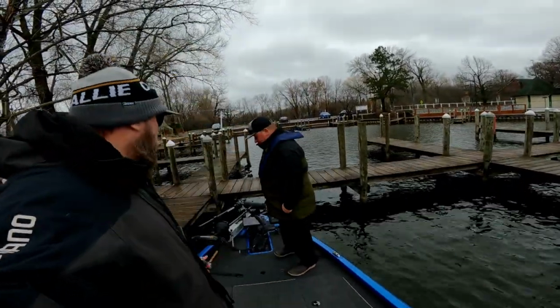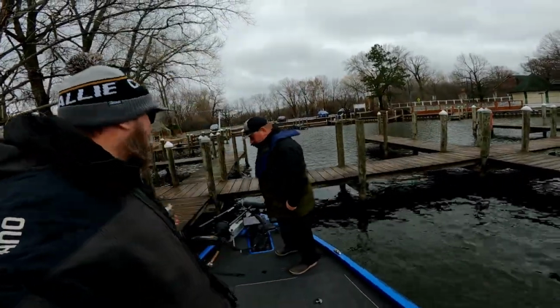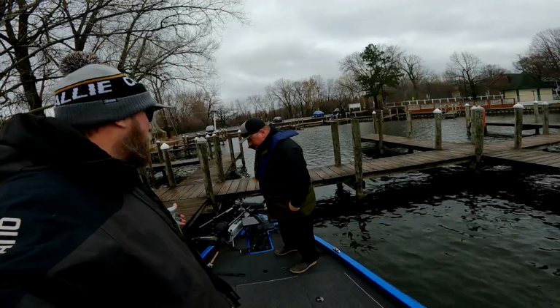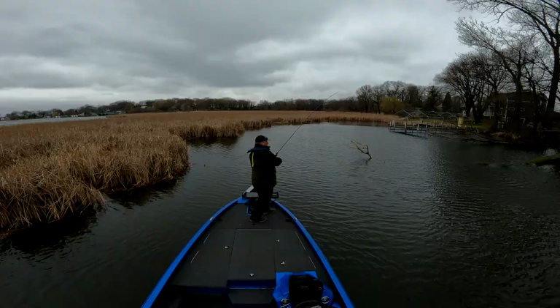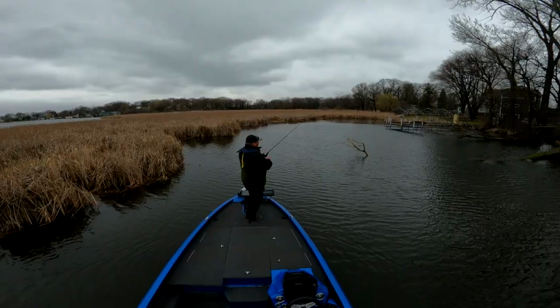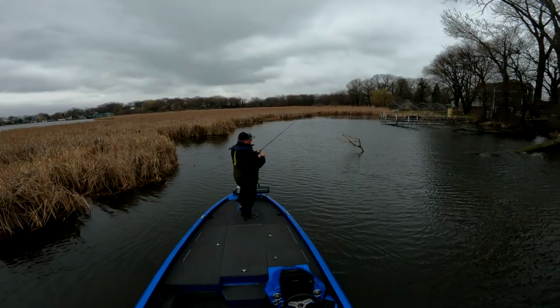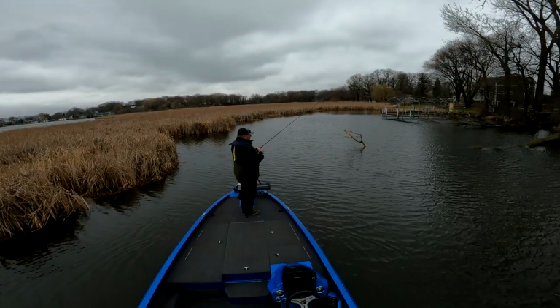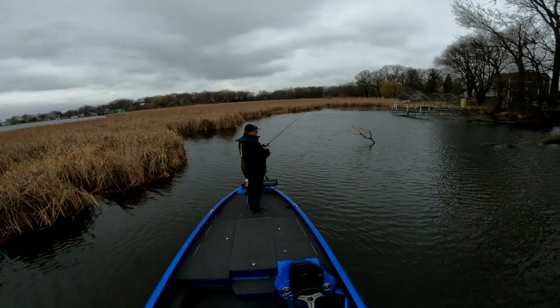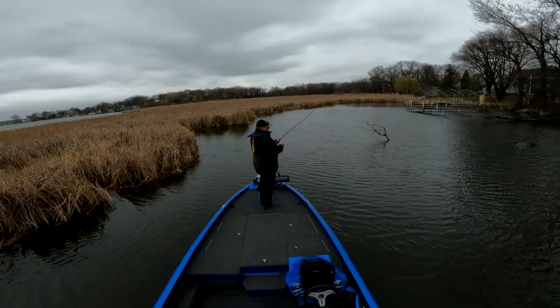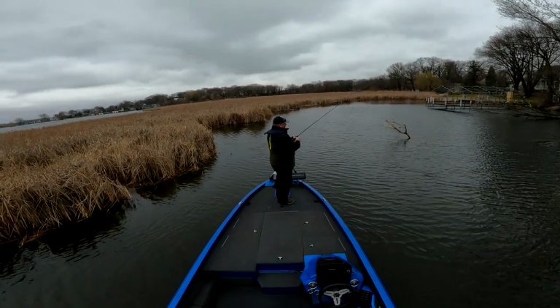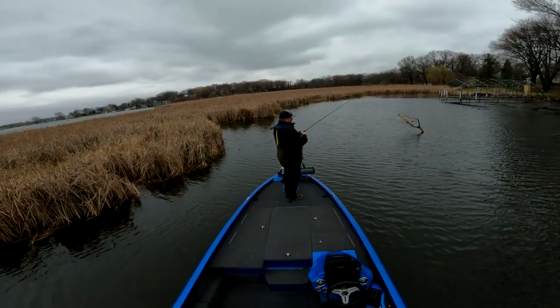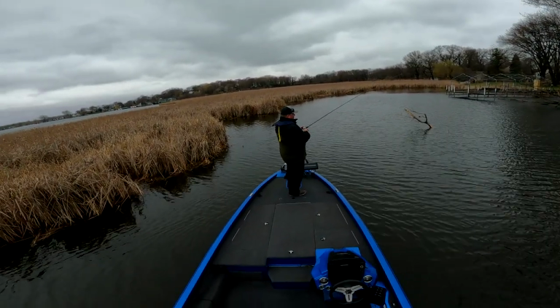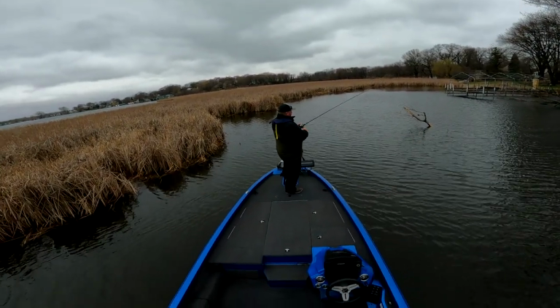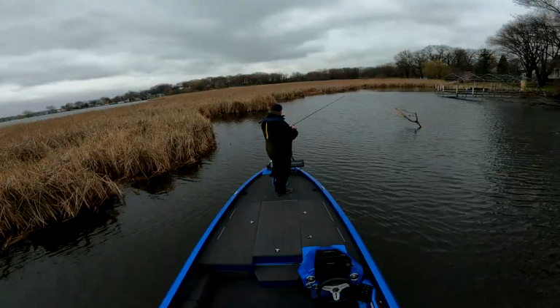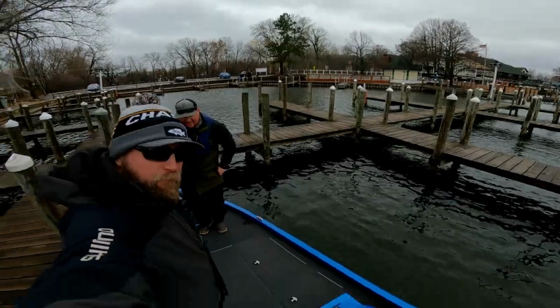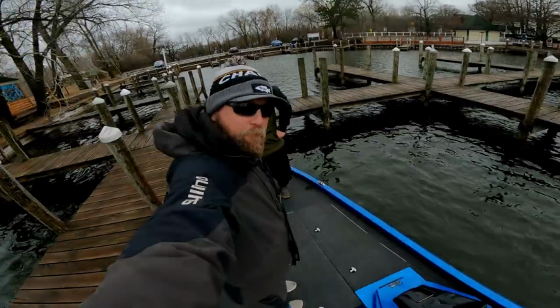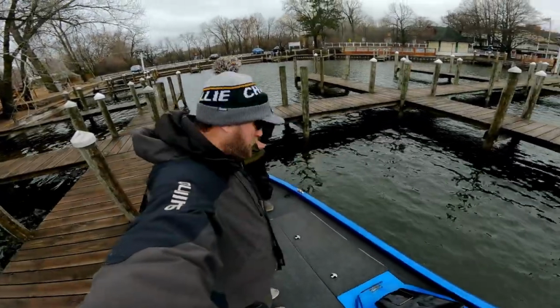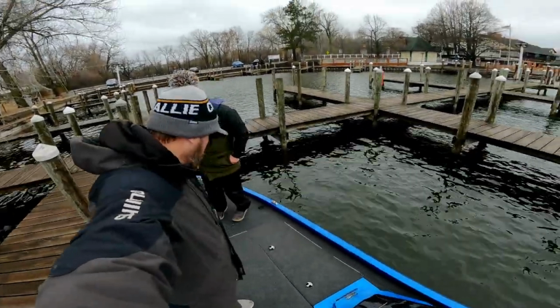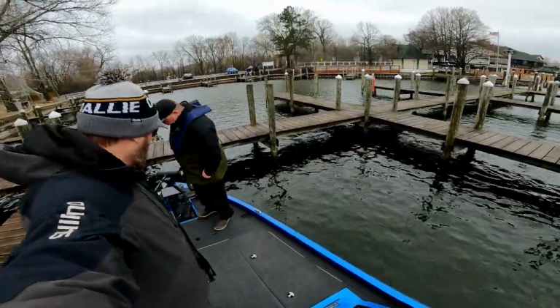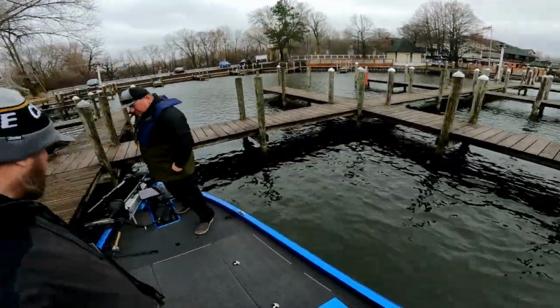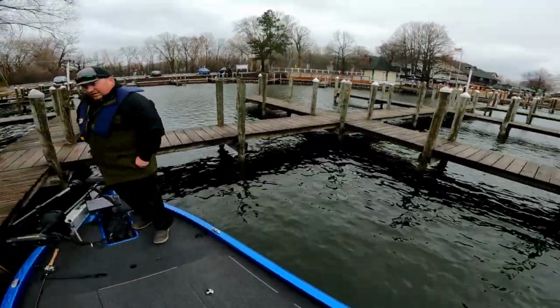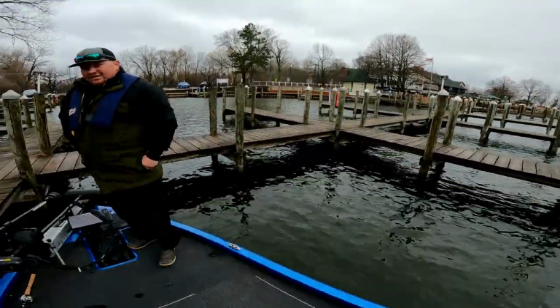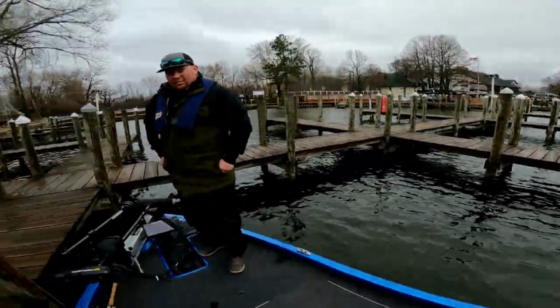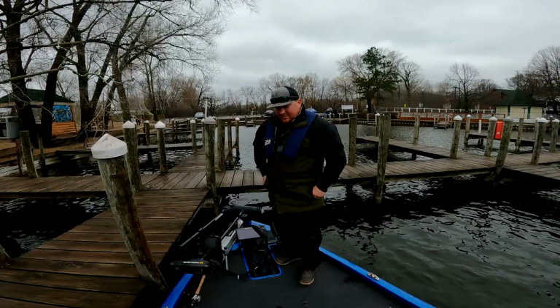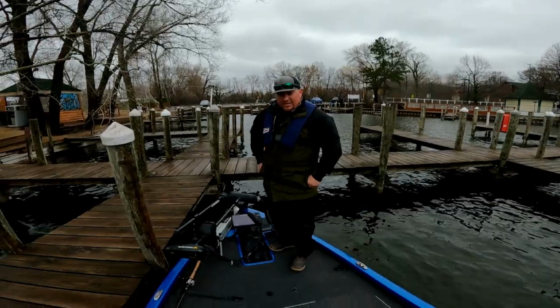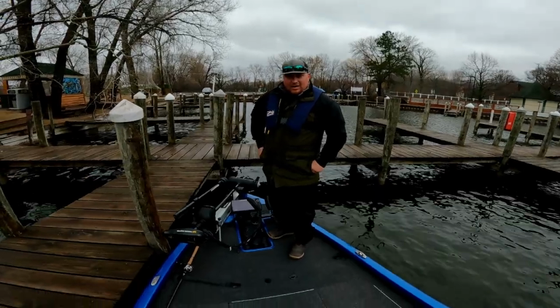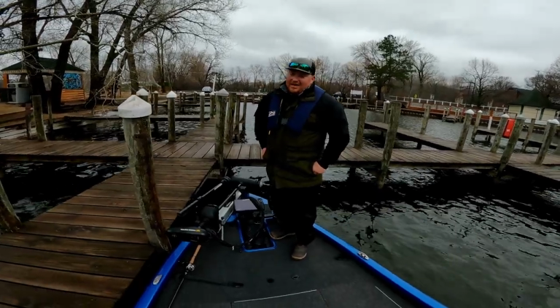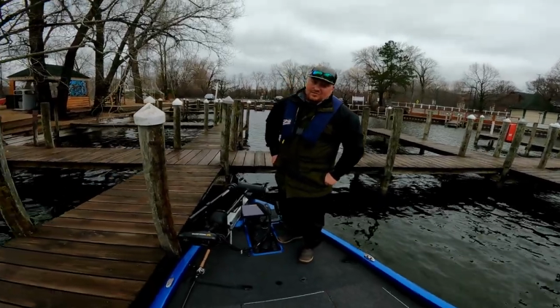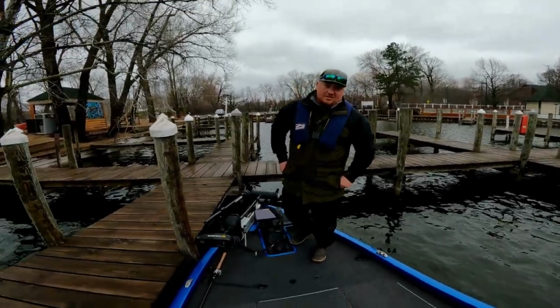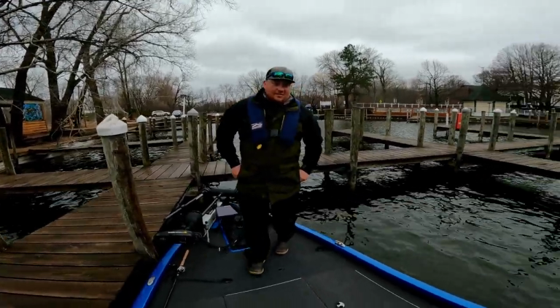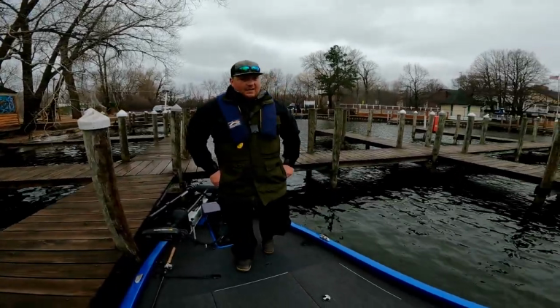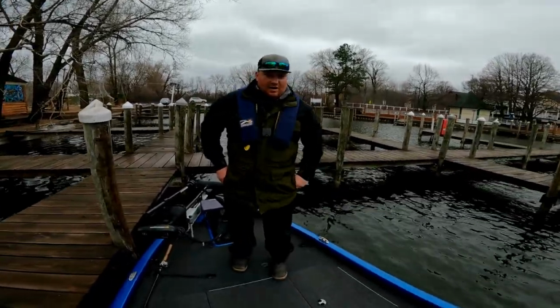The boat measures 19 feet, 10 inches long. As you can see, two people can stand up front comfortably, with plenty of room especially if one is standing on the trolling motor. They're well apart from each other, and the back deck is really spacious as well.